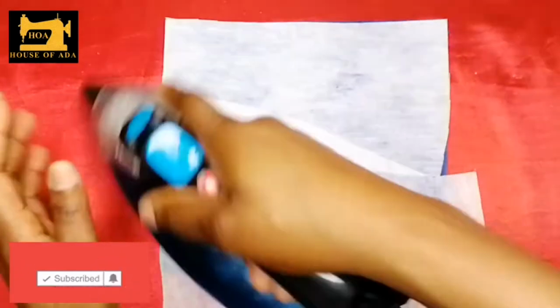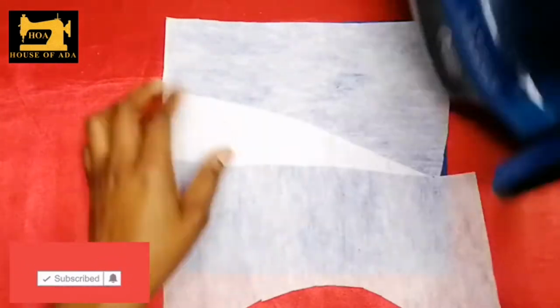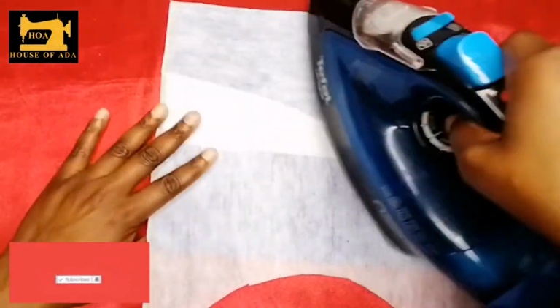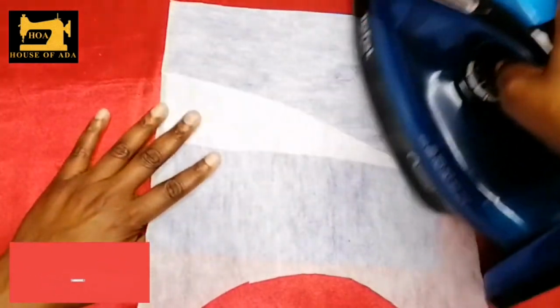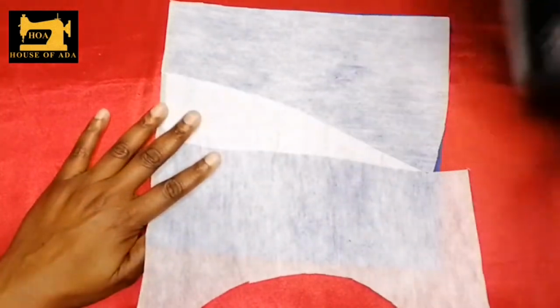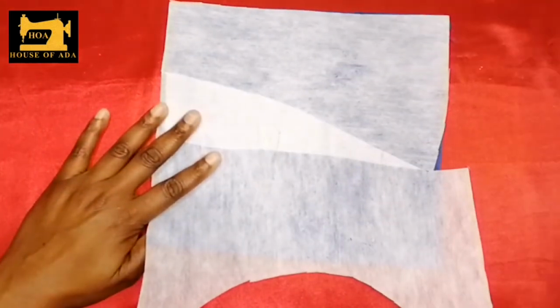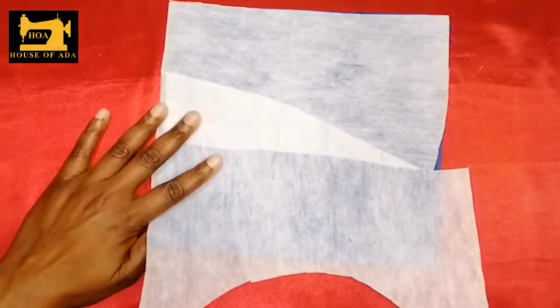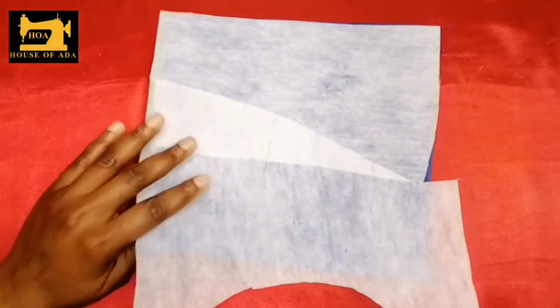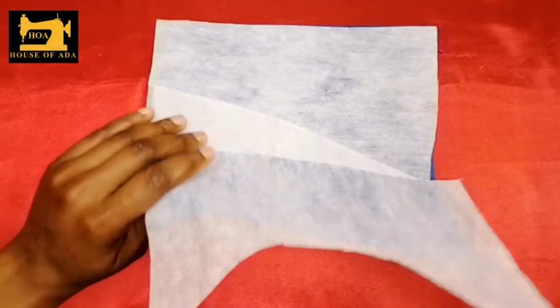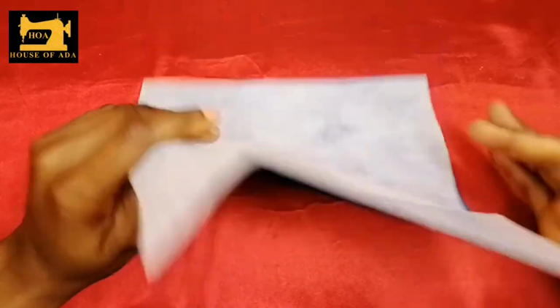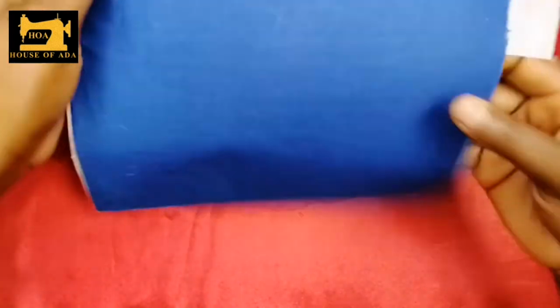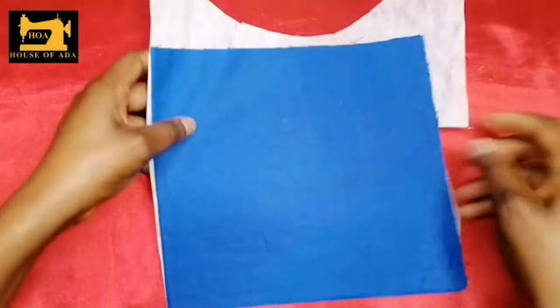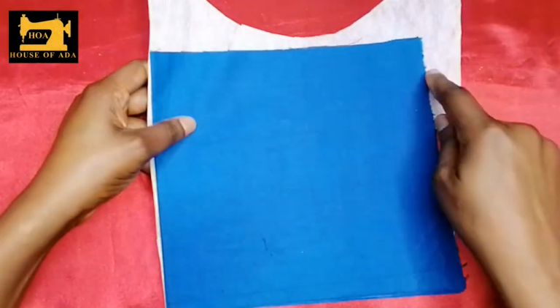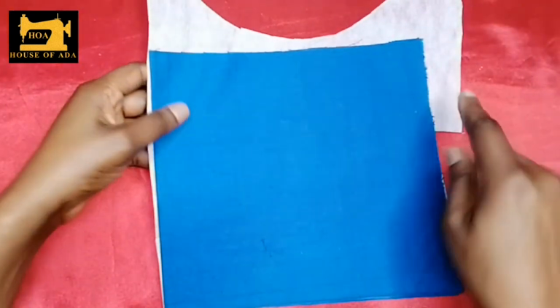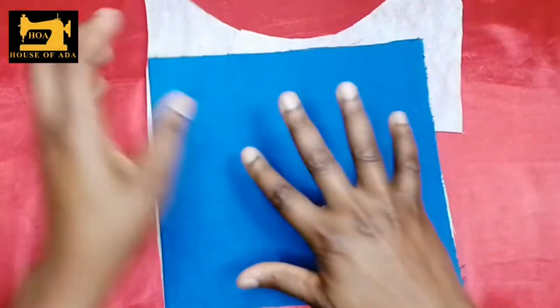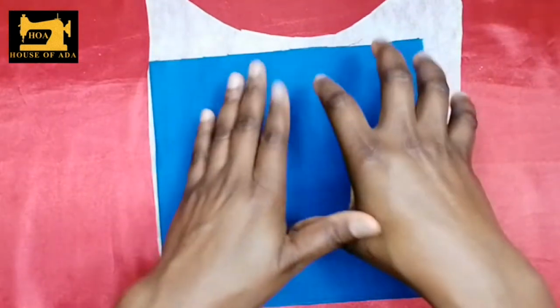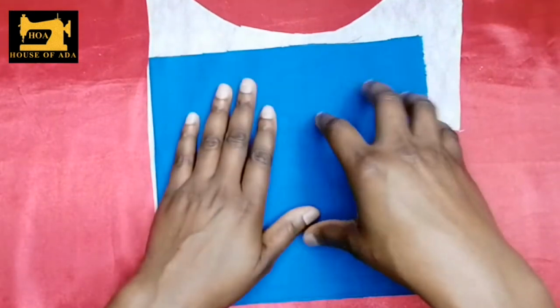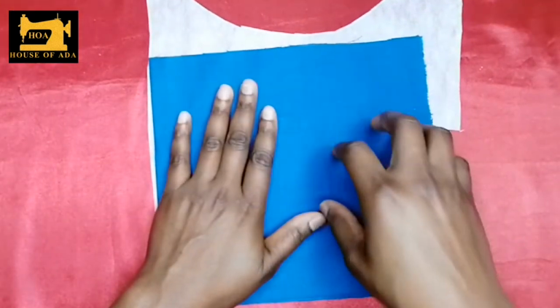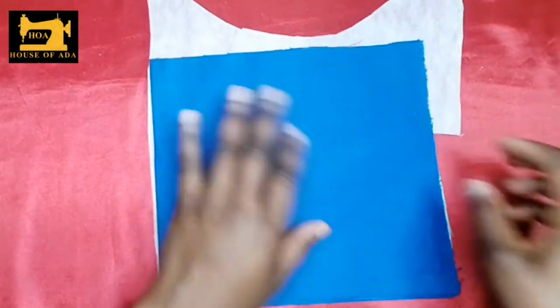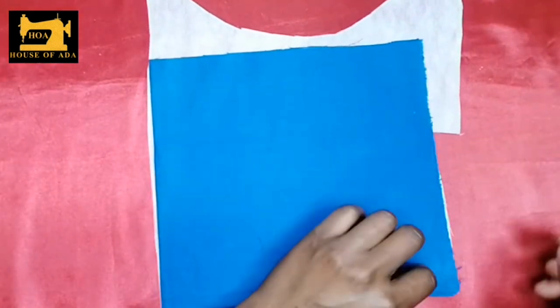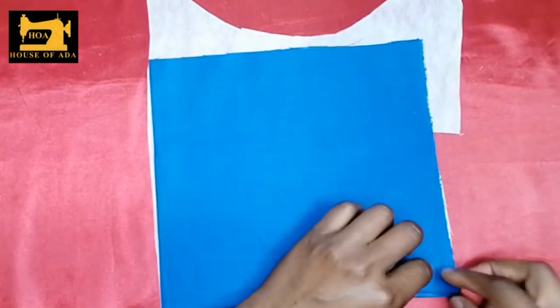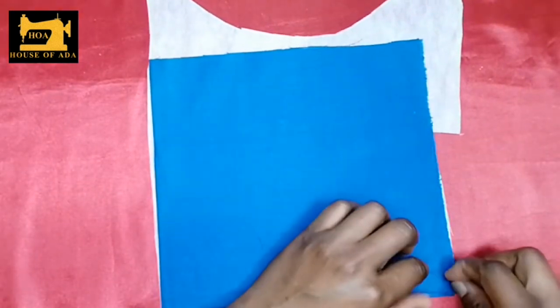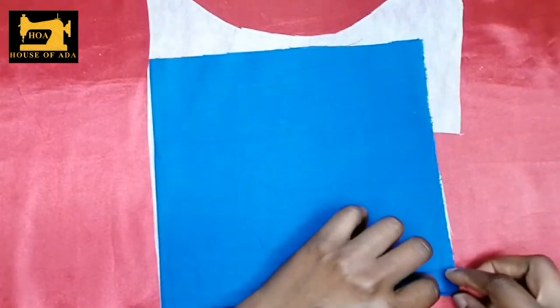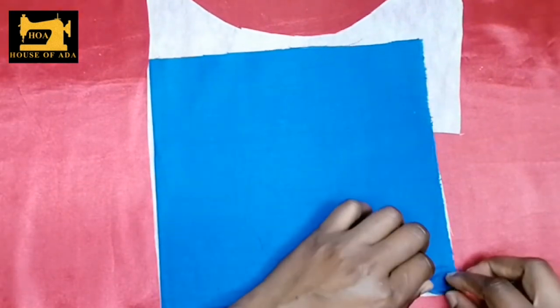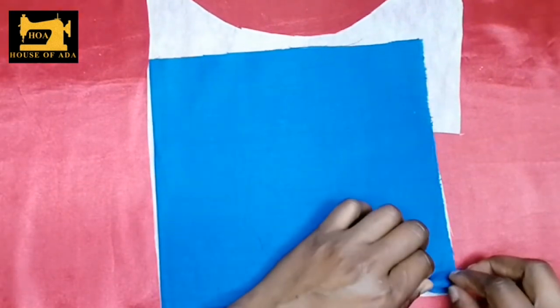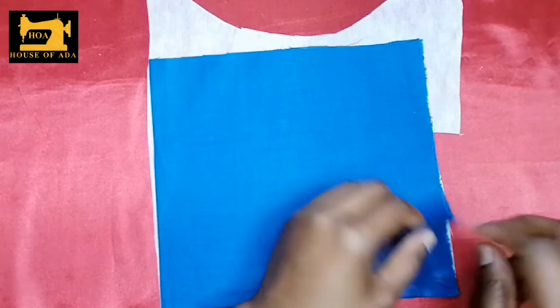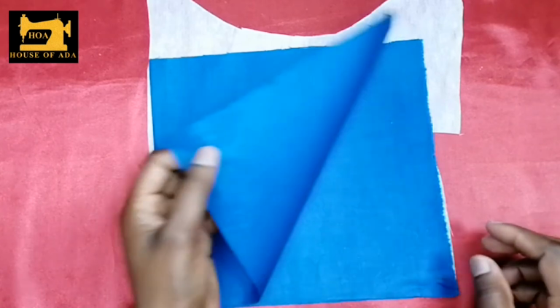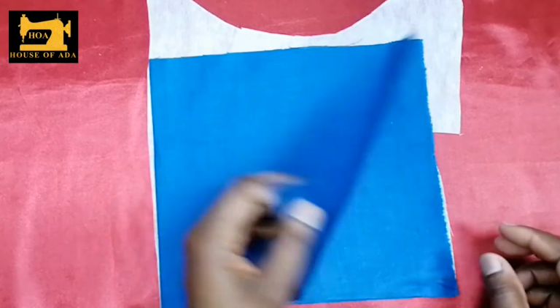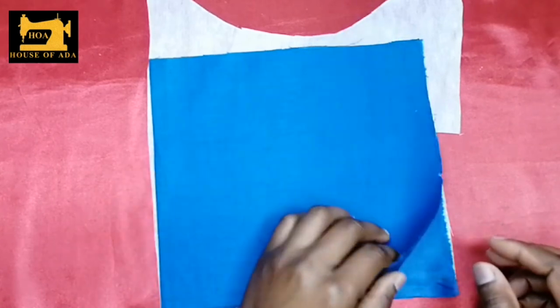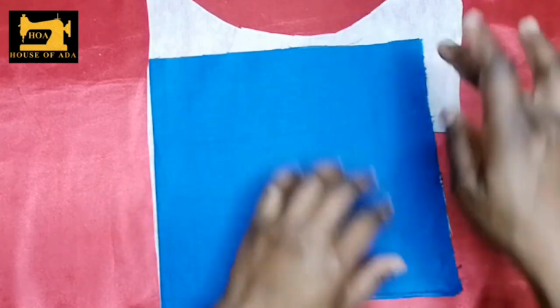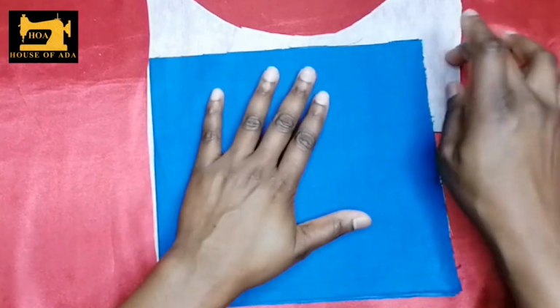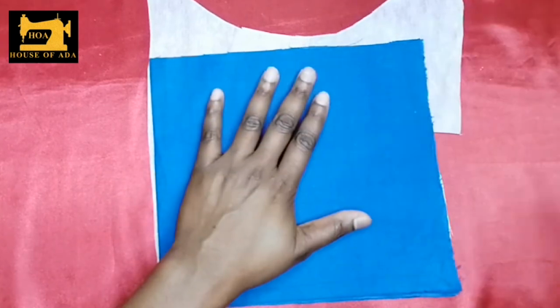After ironing on the fabric, I have to cut off the excess. I don't have to iron on both sides, so I have only ironed on one side of my fabric.